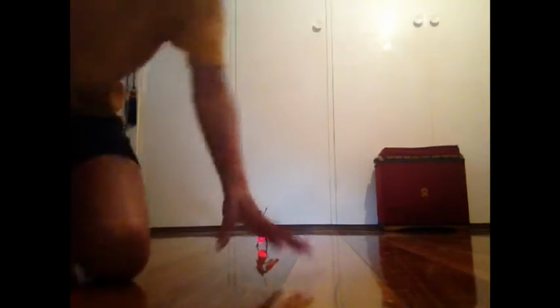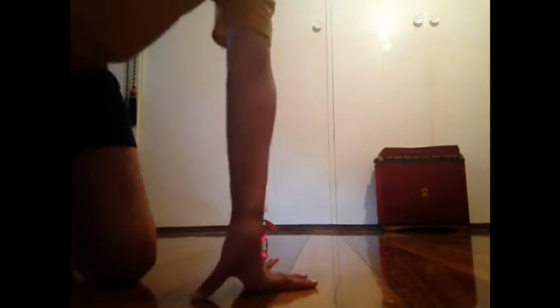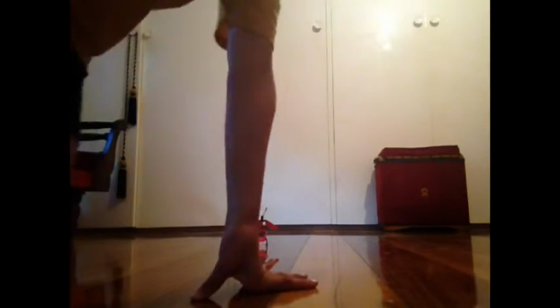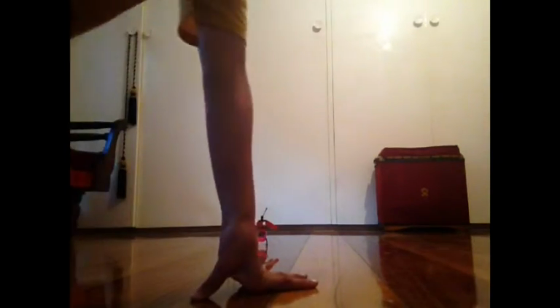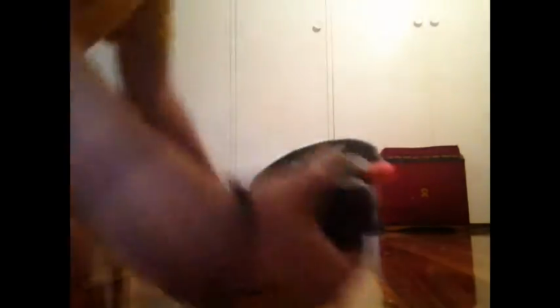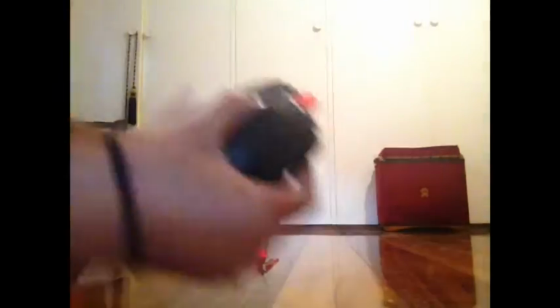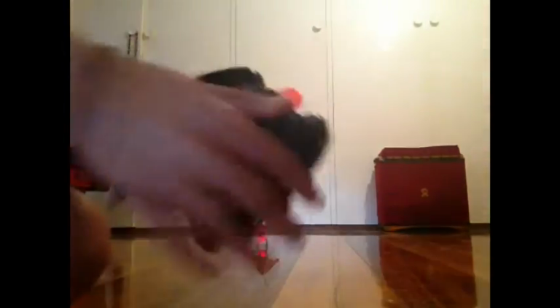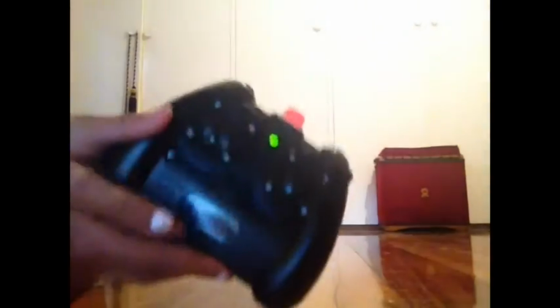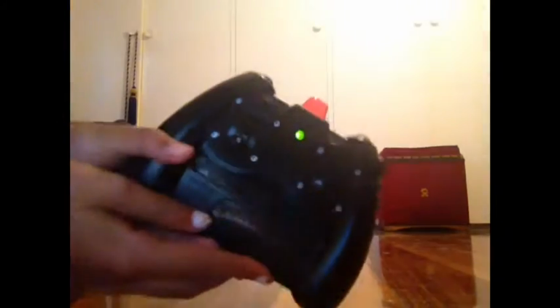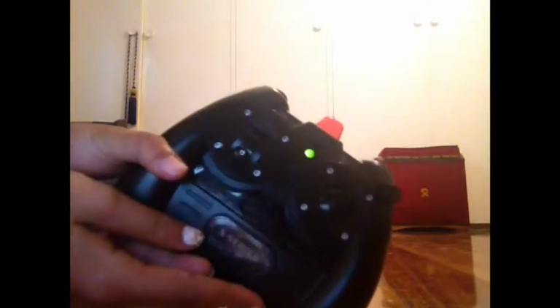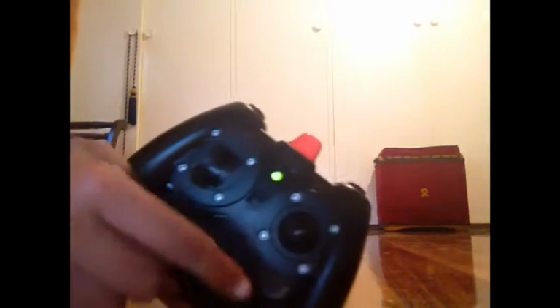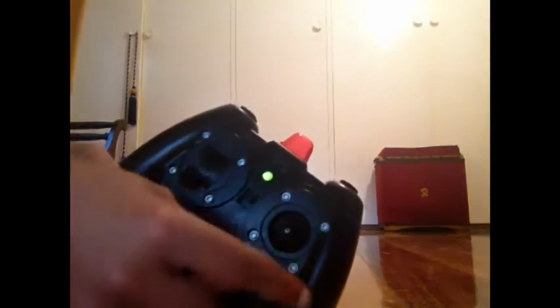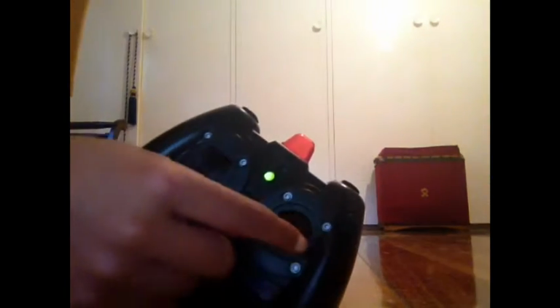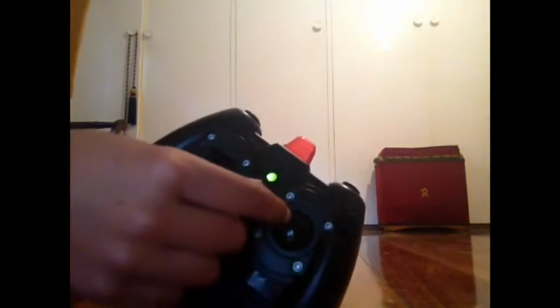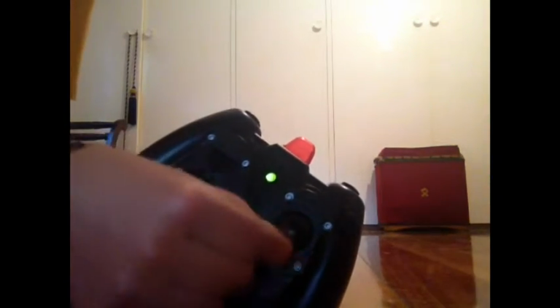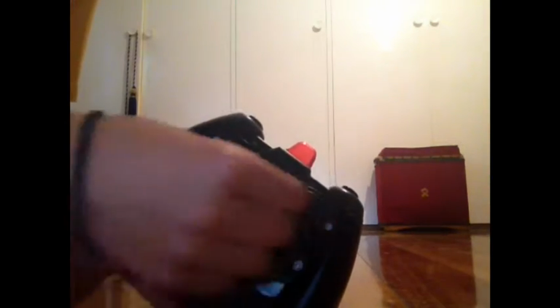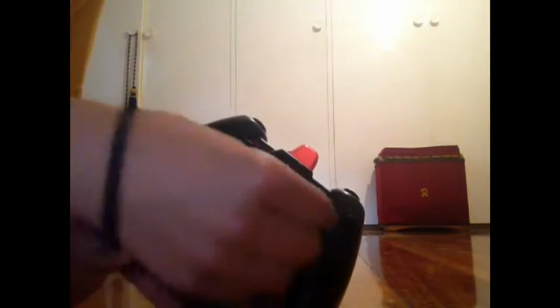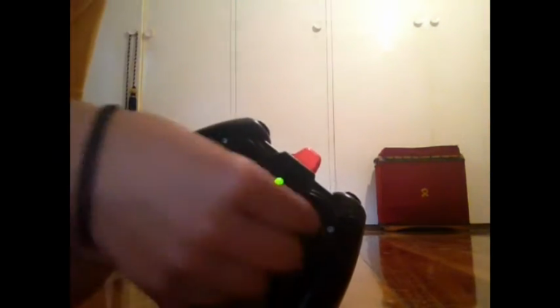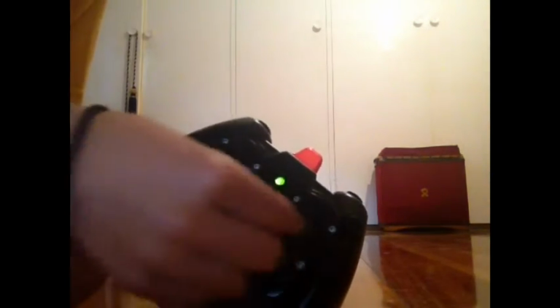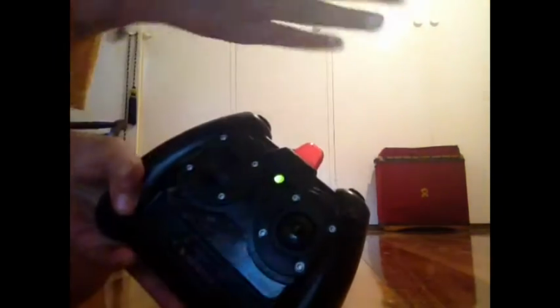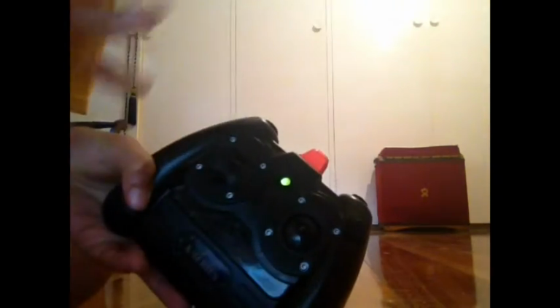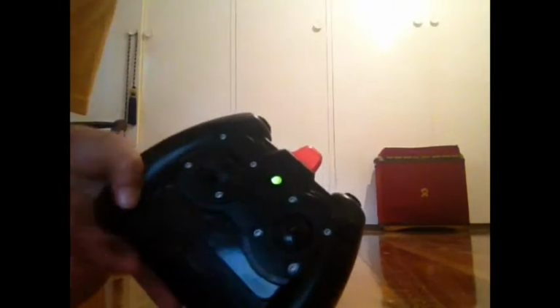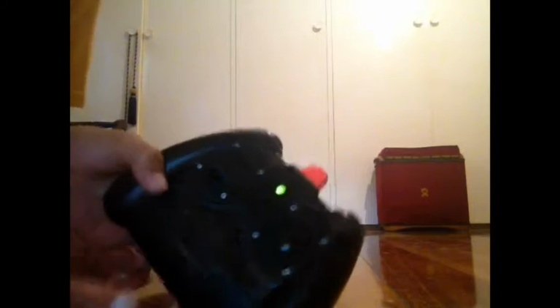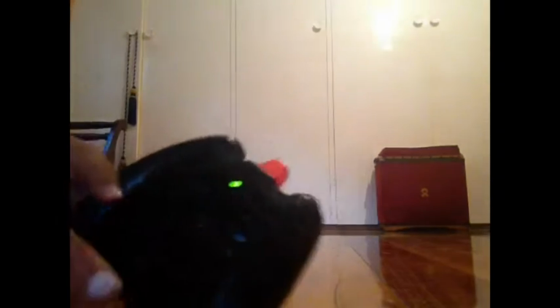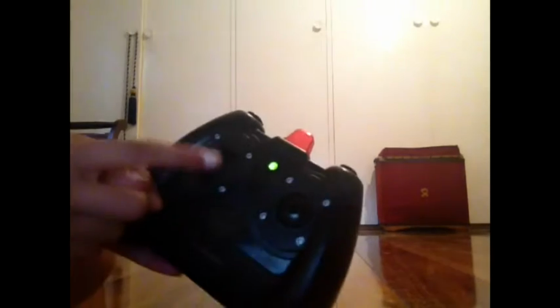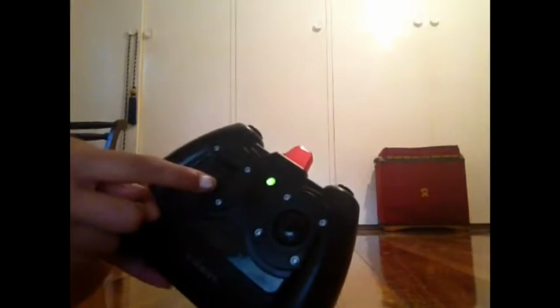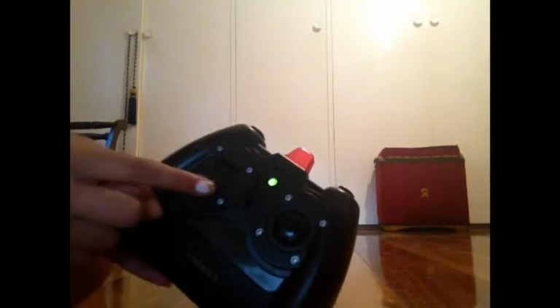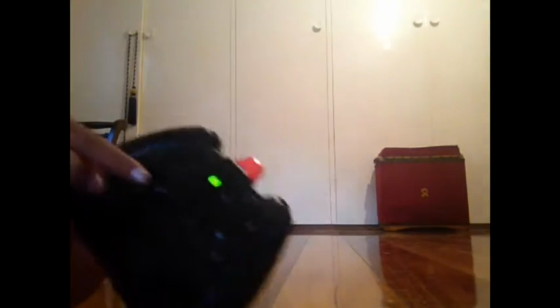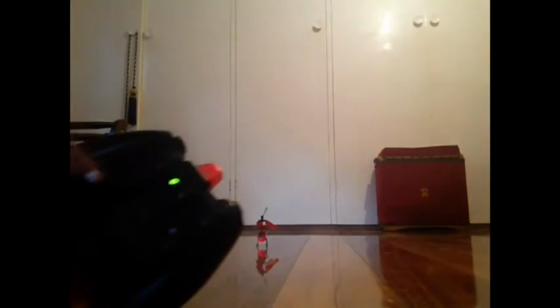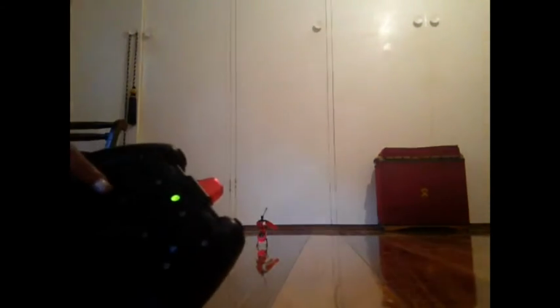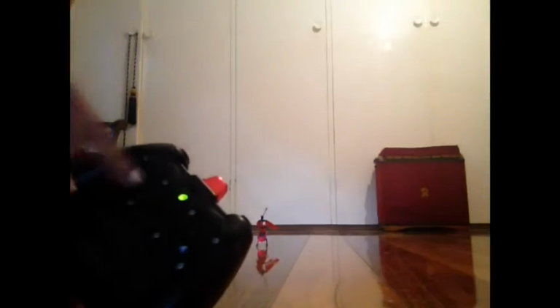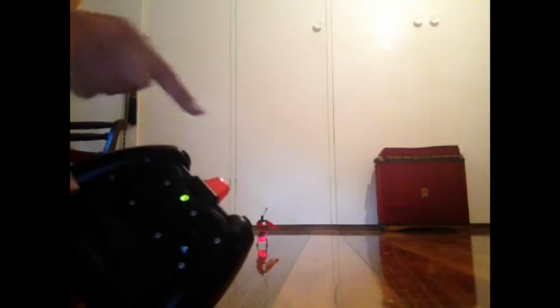Now you see this remote control here? It has the controls to go left and right and all that. Now this one here is to control how high it goes.